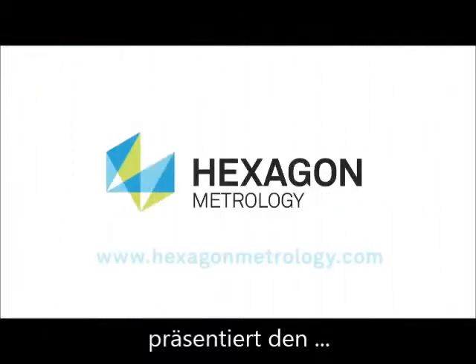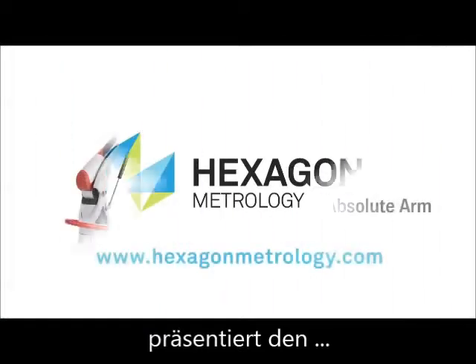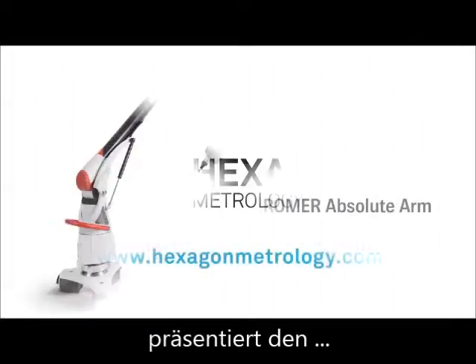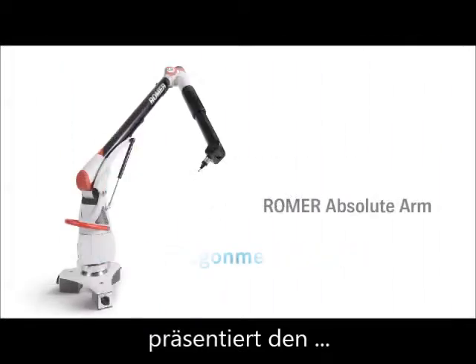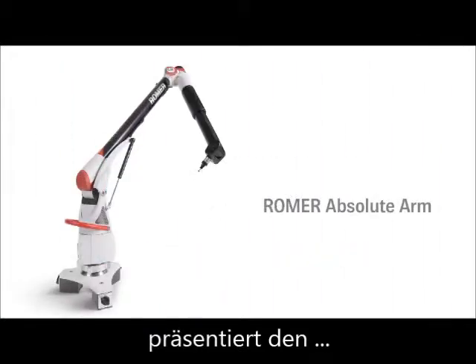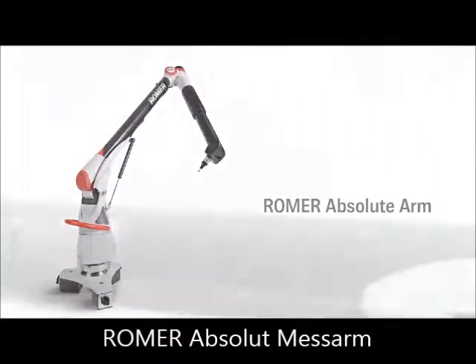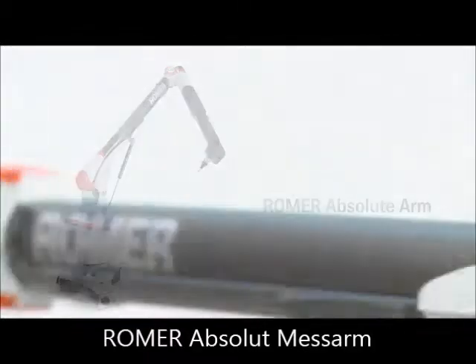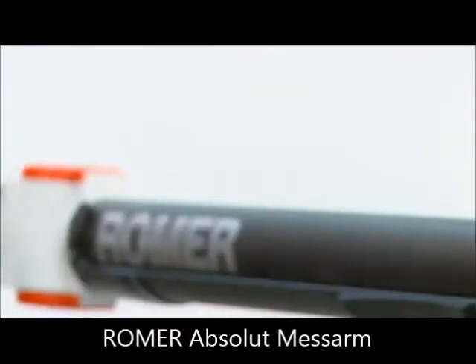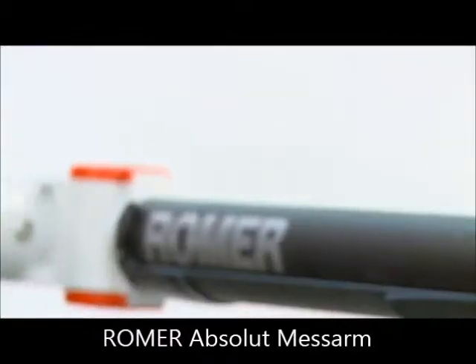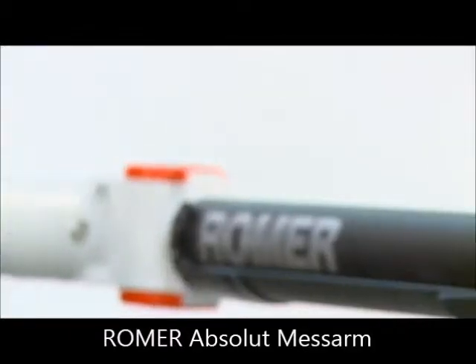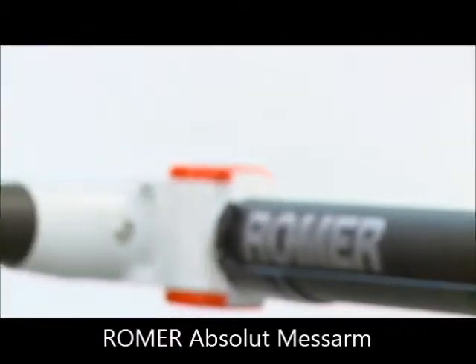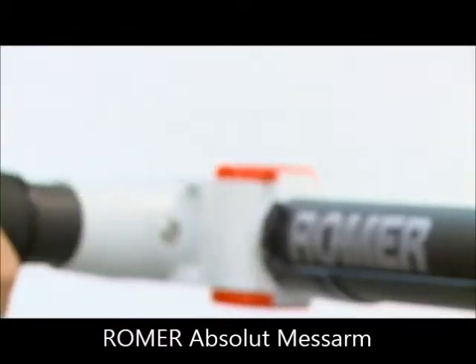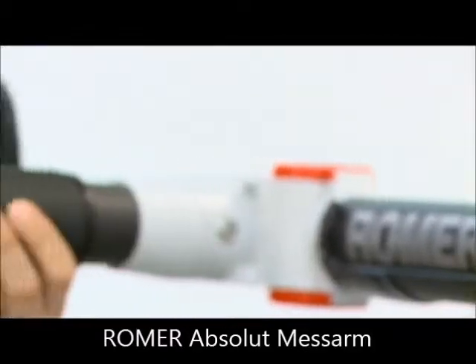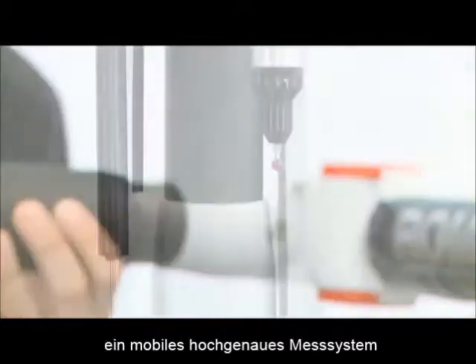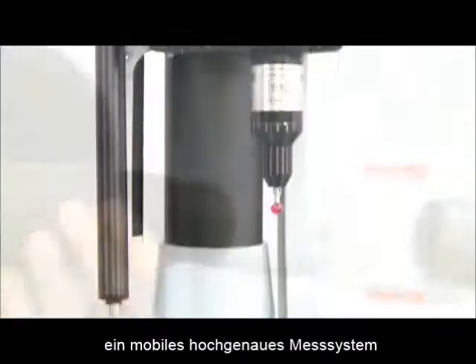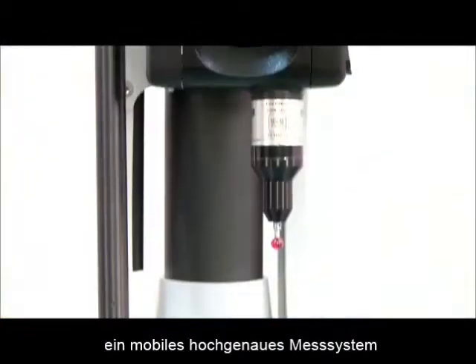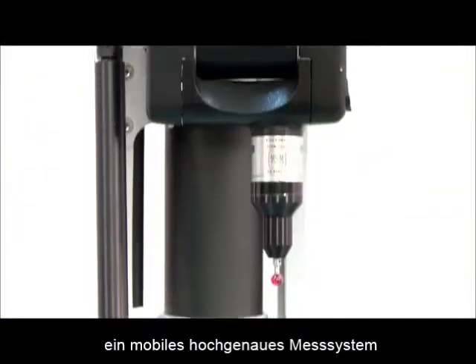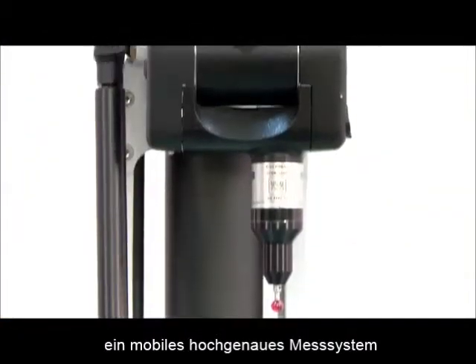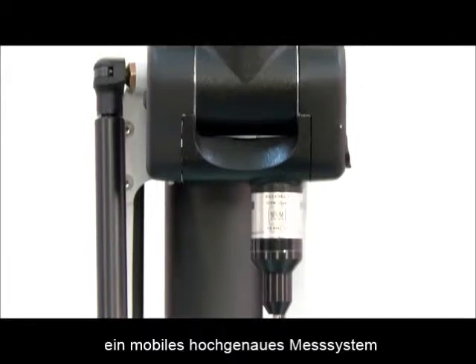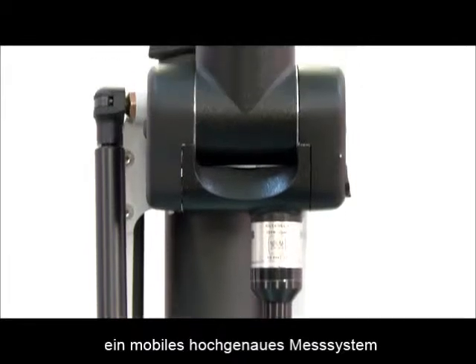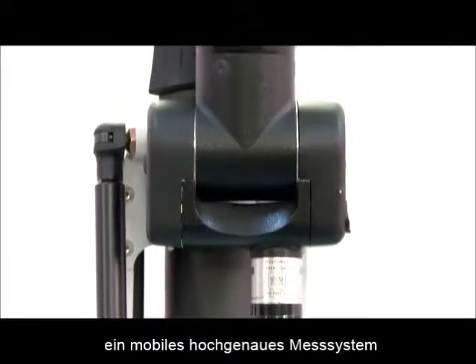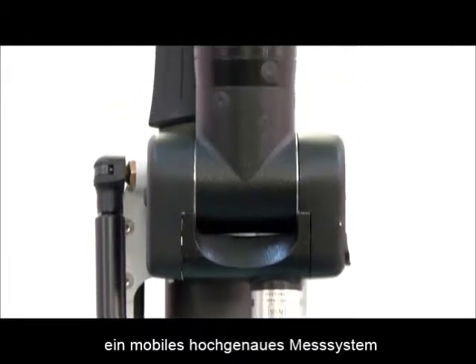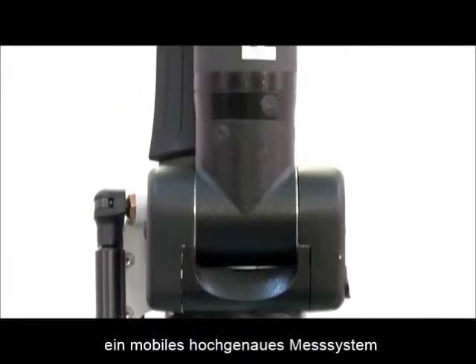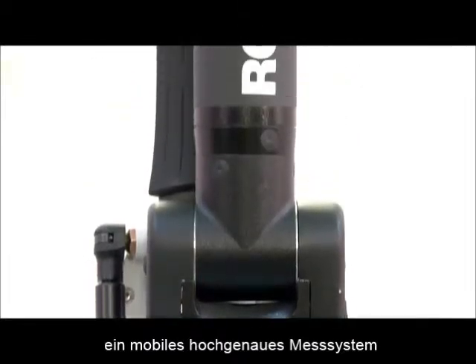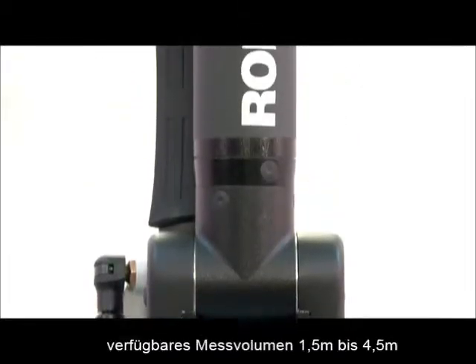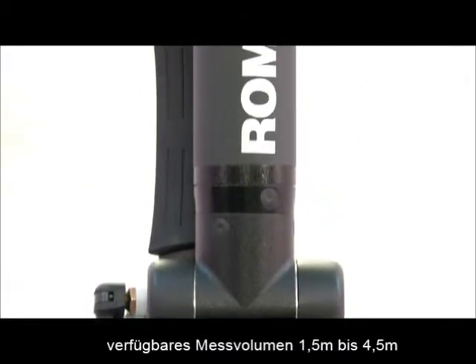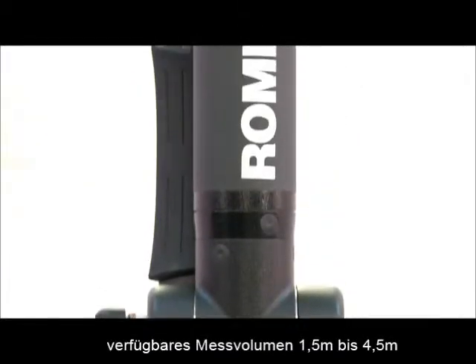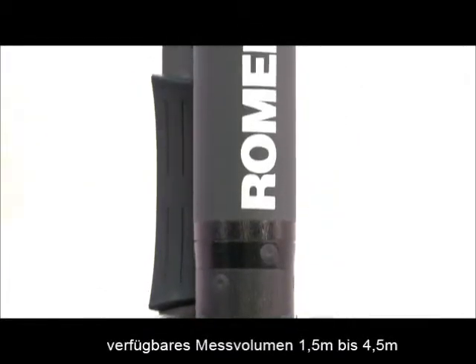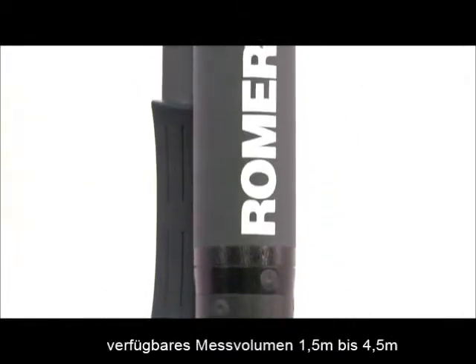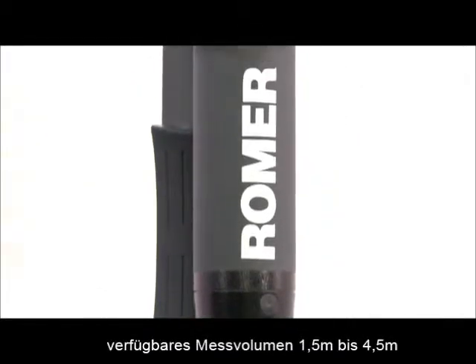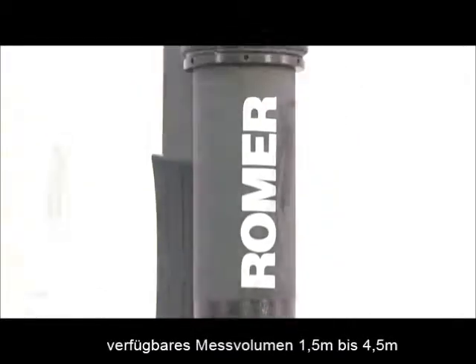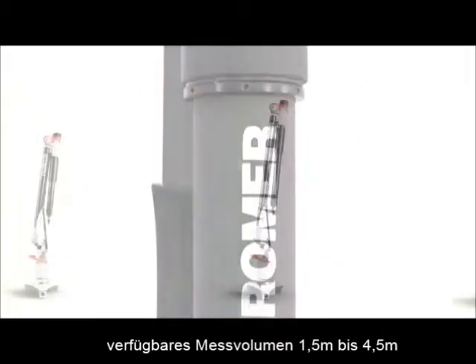The Romer Absolute Arm with six movement axes is a portable 3D metrology tool with a measurement volume of up to 4.5 meters.